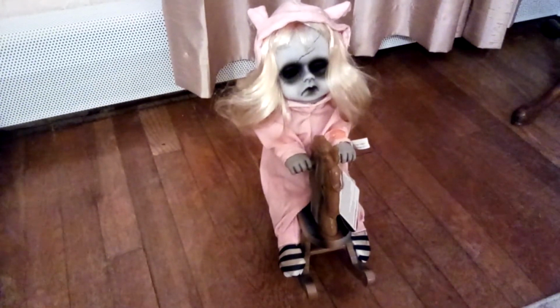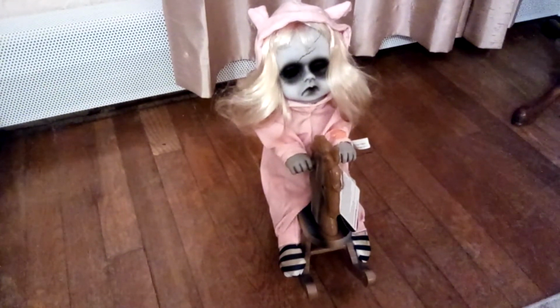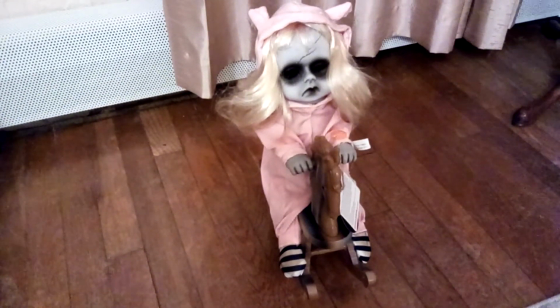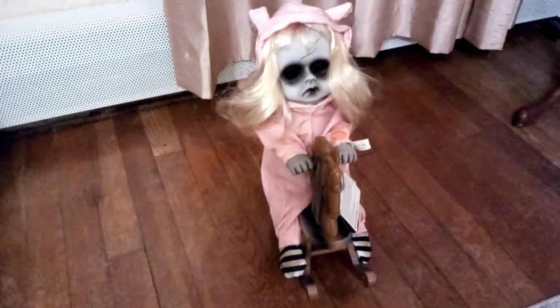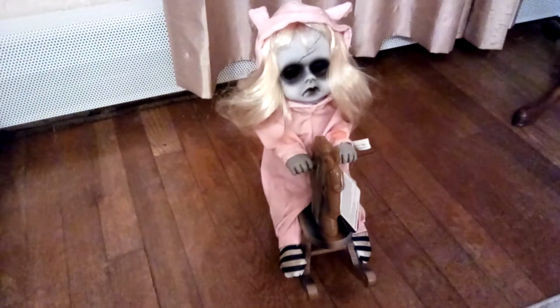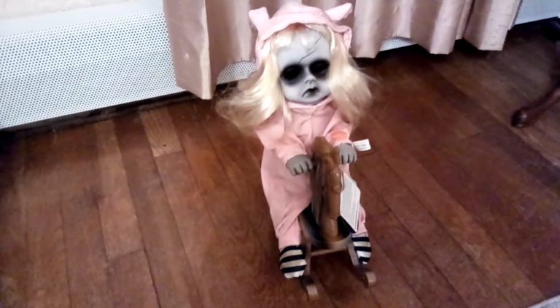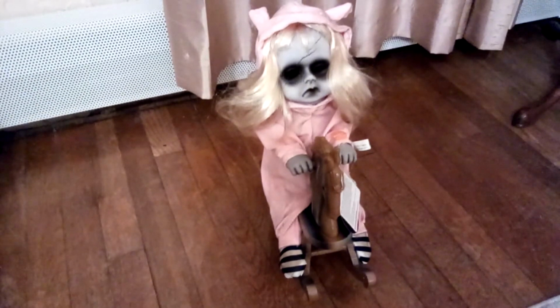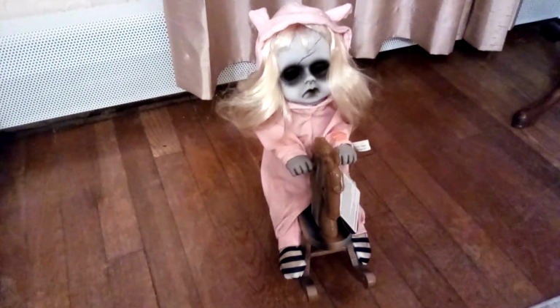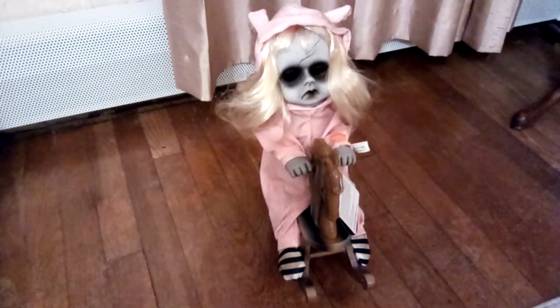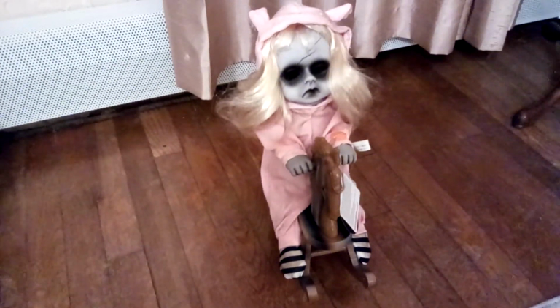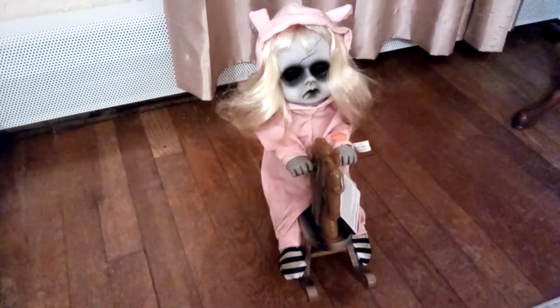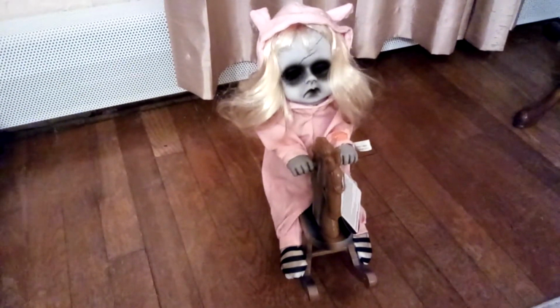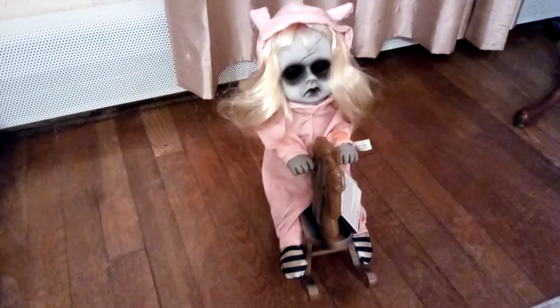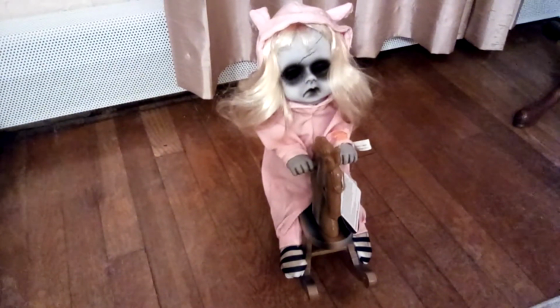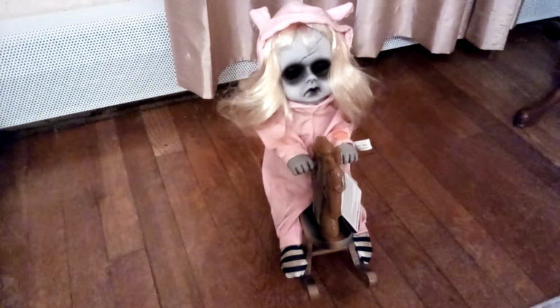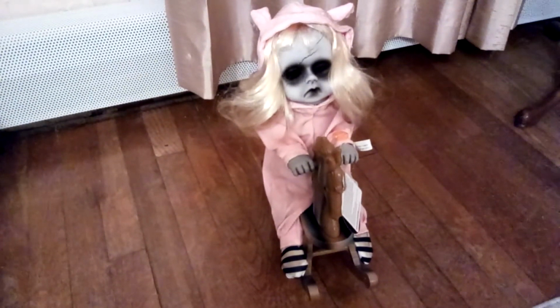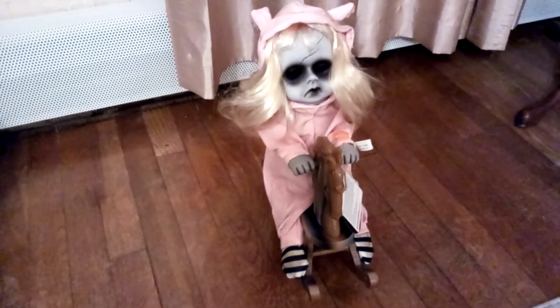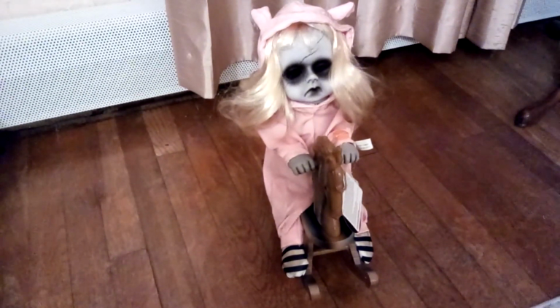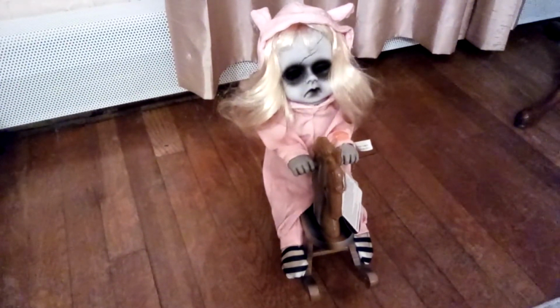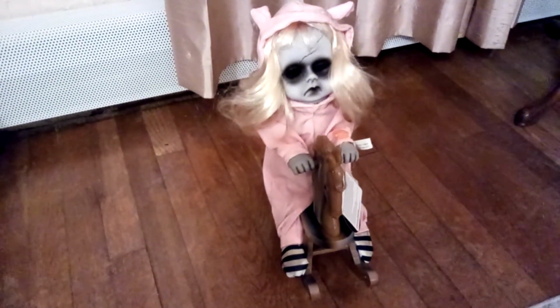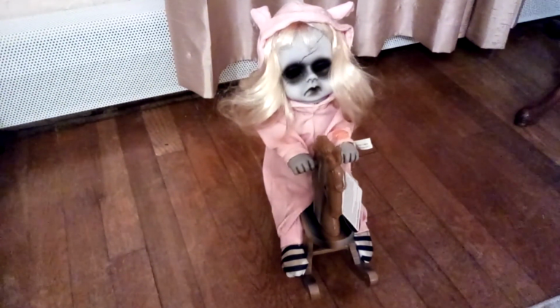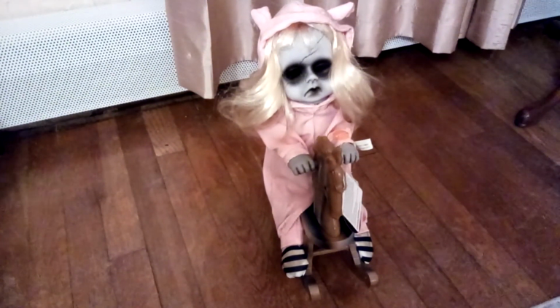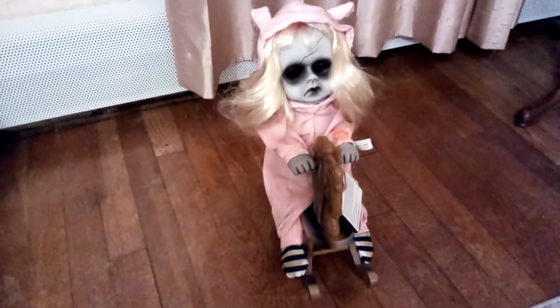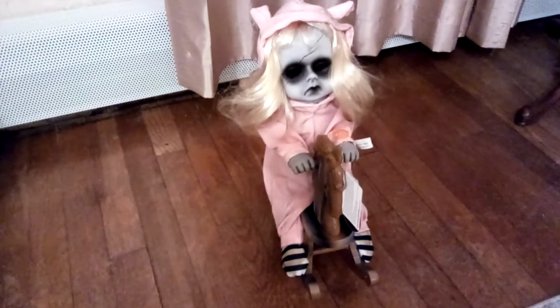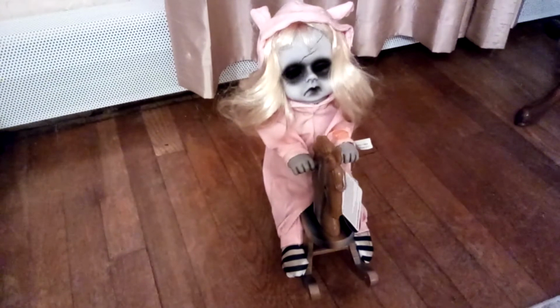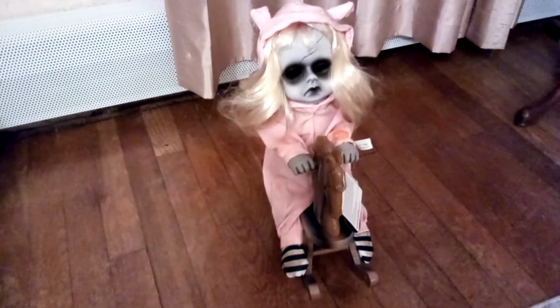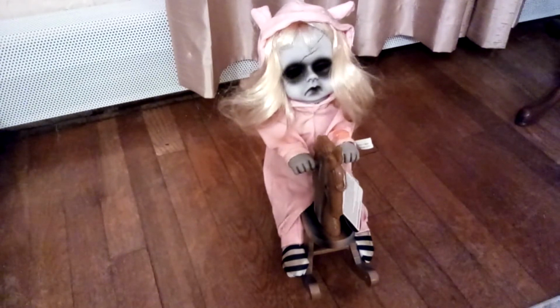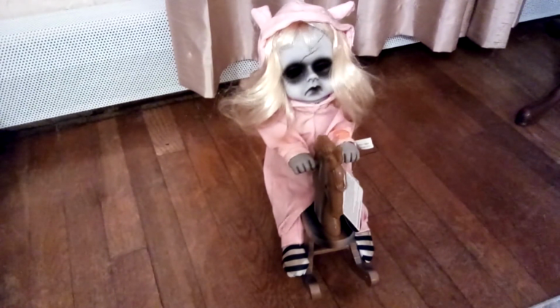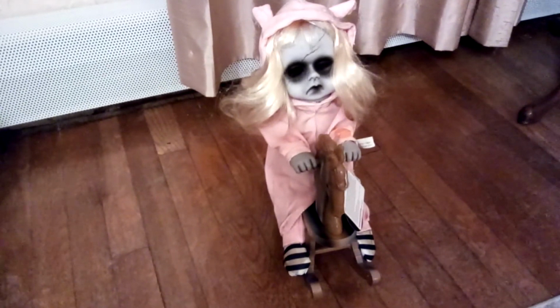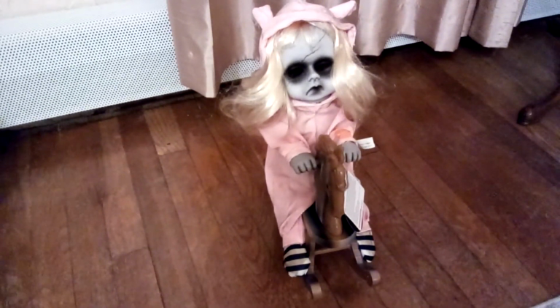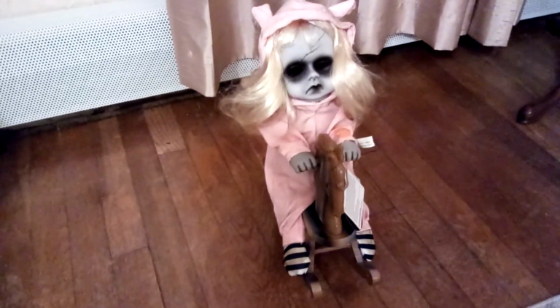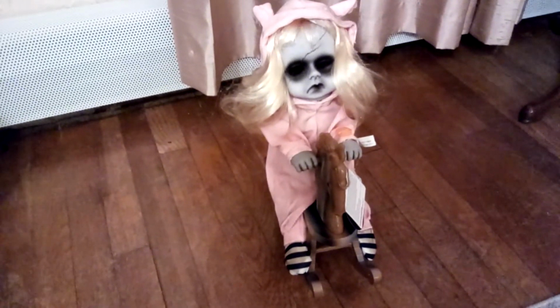Which, for anyone that's watched it, thank you. And this is this year's version of the doll in the rocking chair.